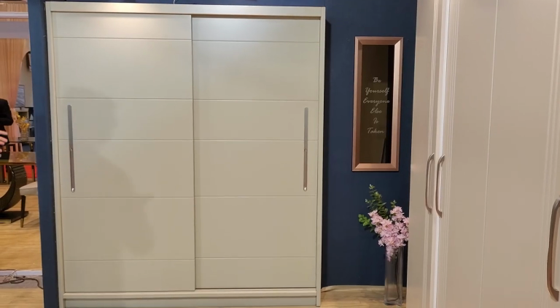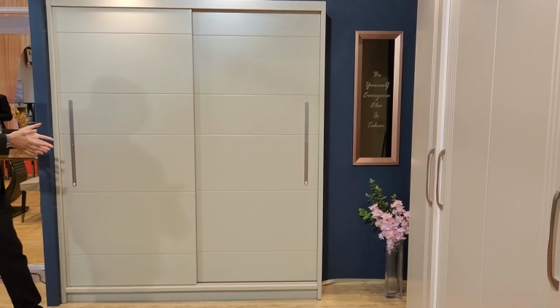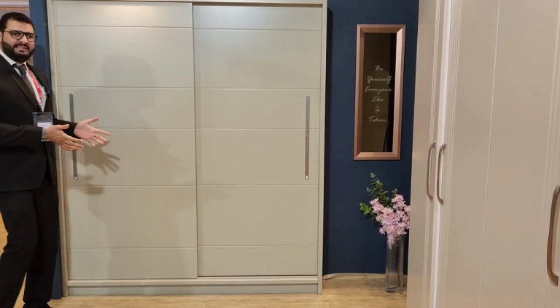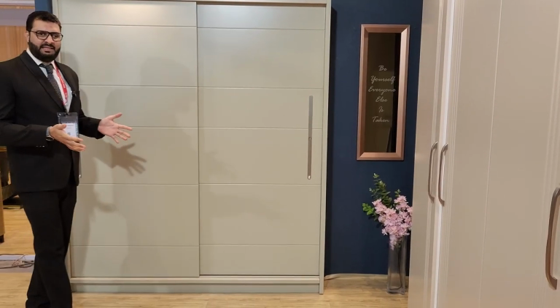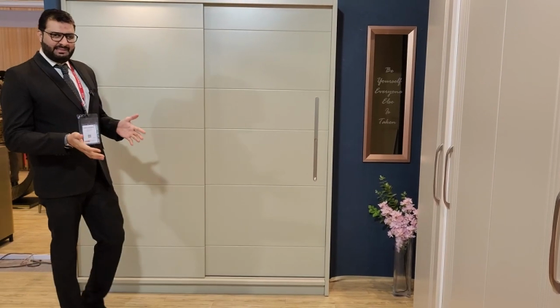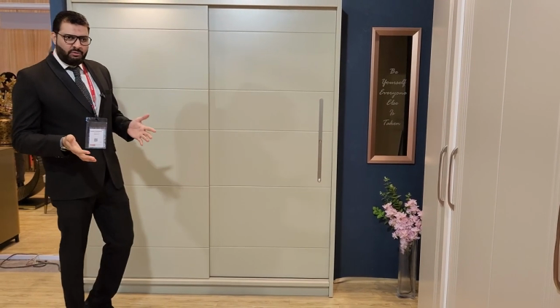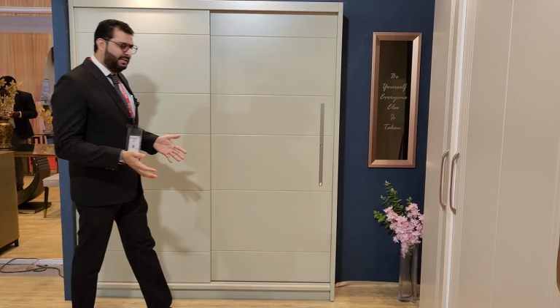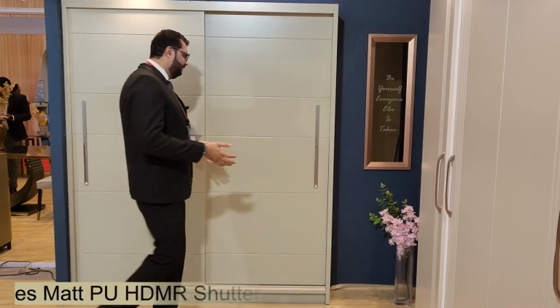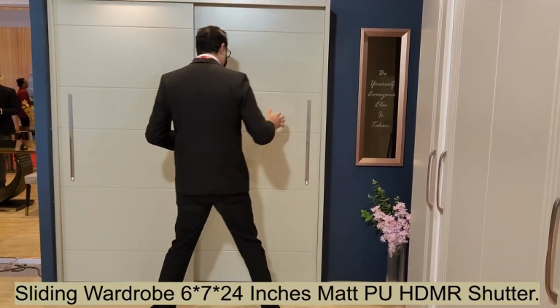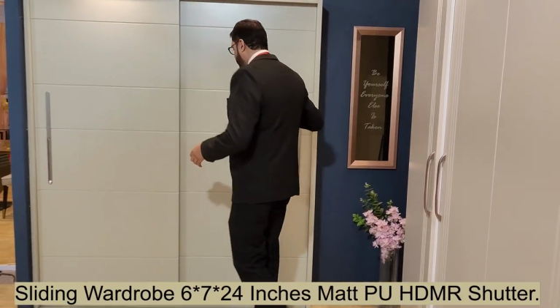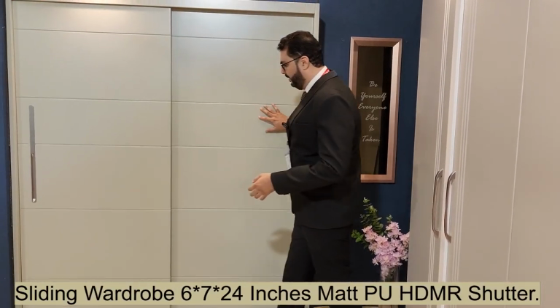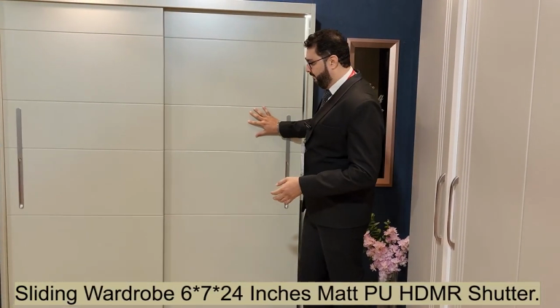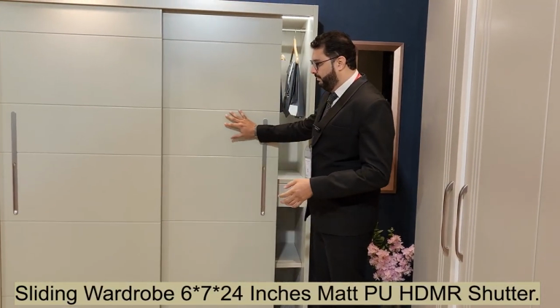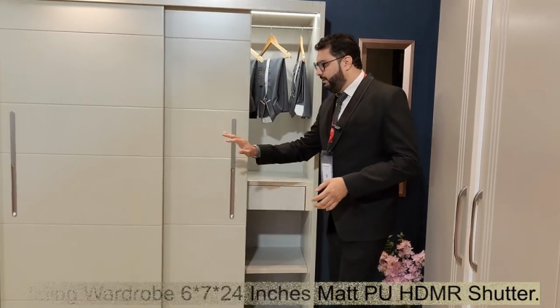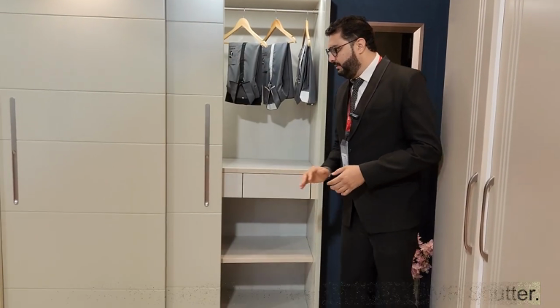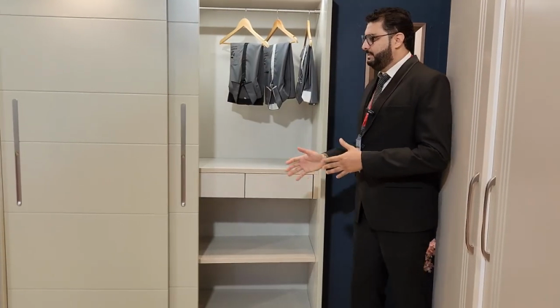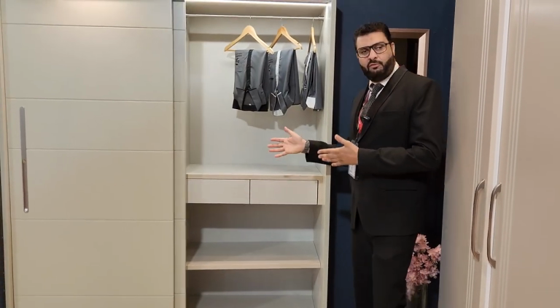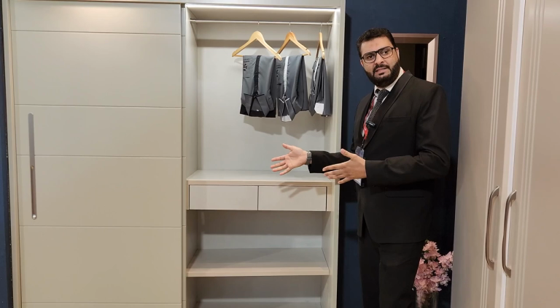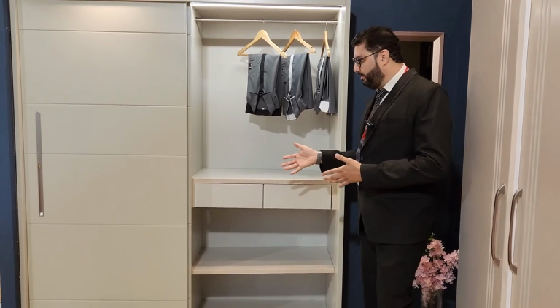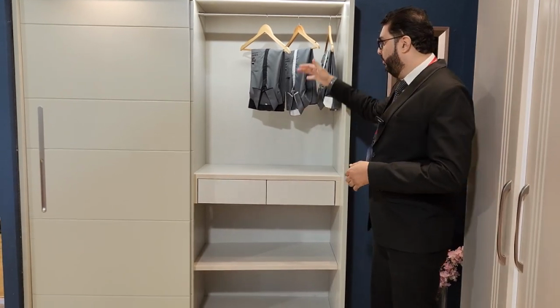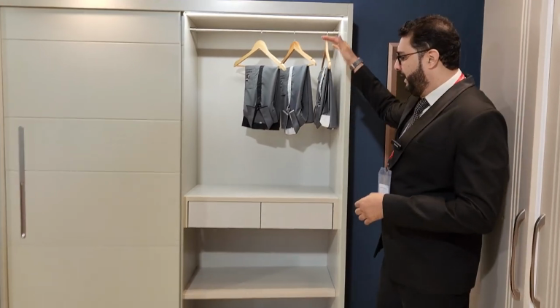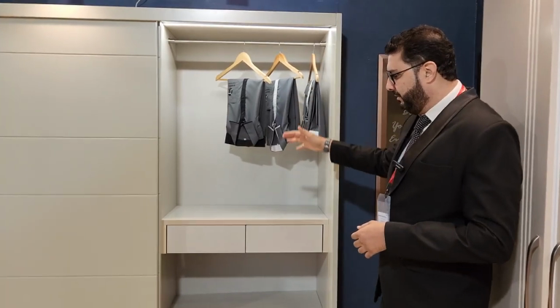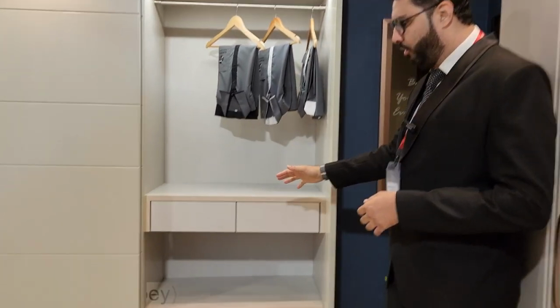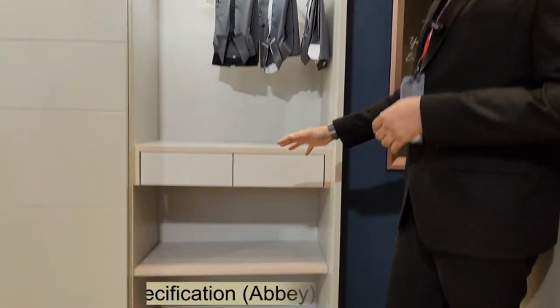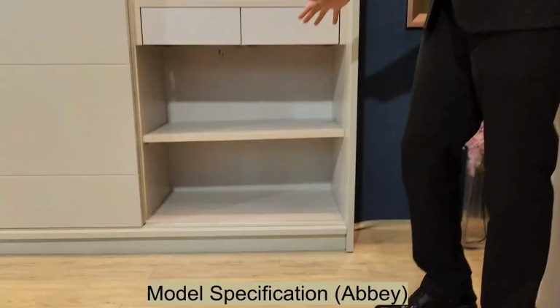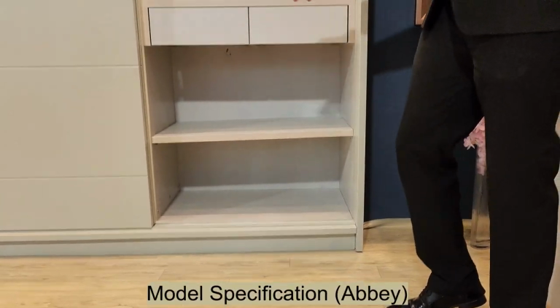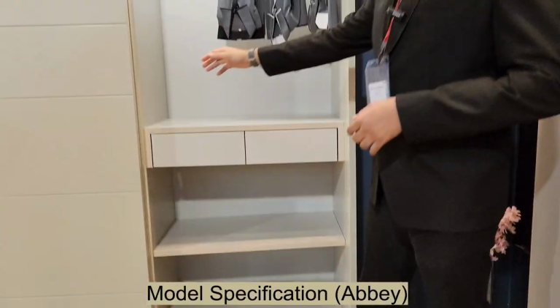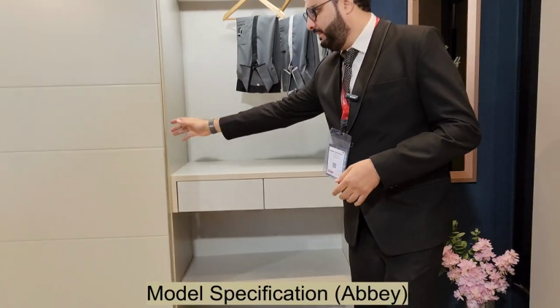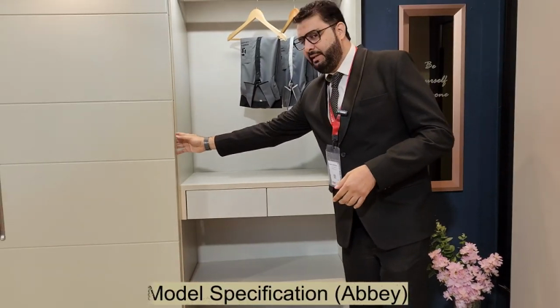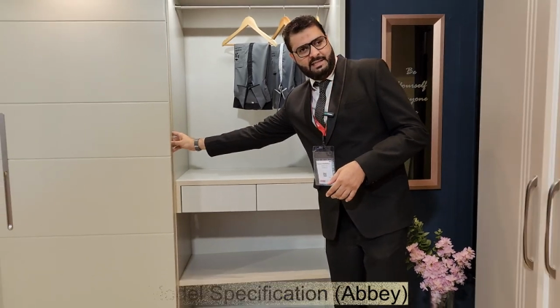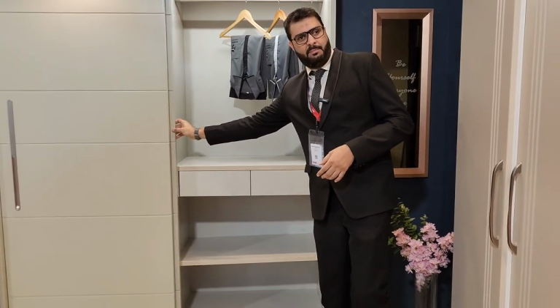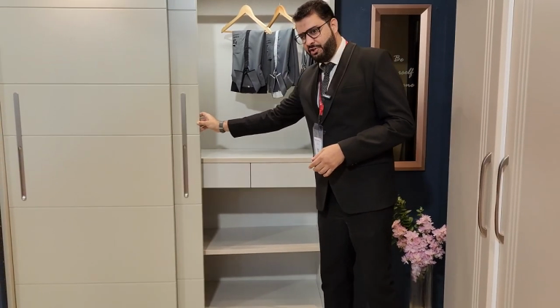This wardrobe is a six by seven feet sliding door concept. It's a soft-floor sliding solution with a hanger, two drawers, and a shelf. The shutter is done in HDMR with a PU finish.